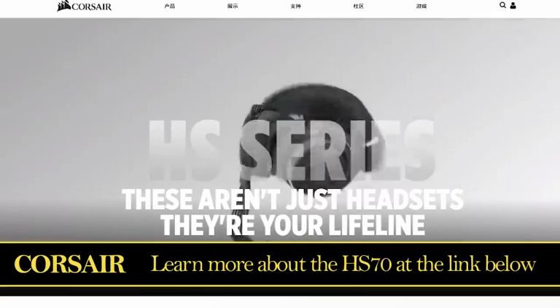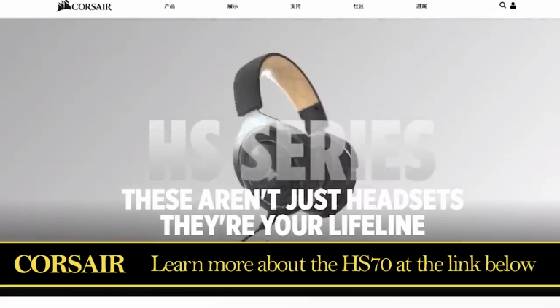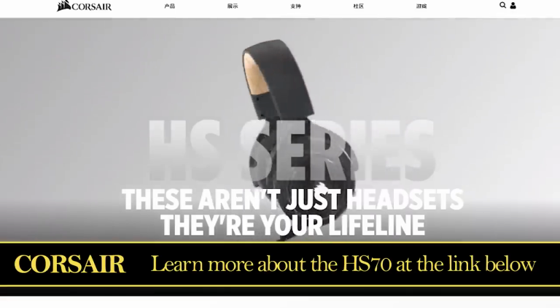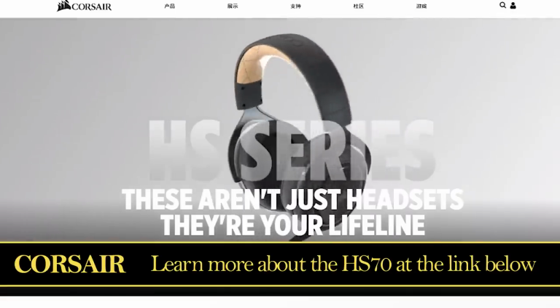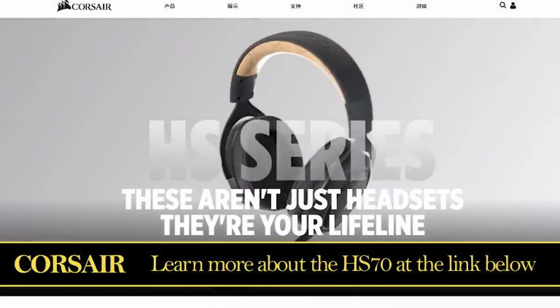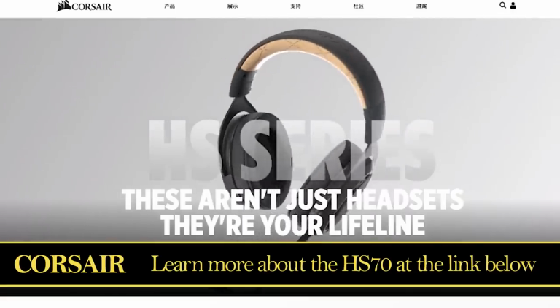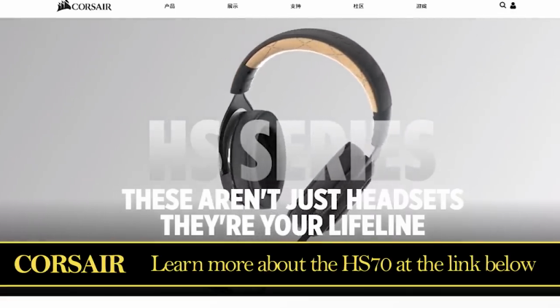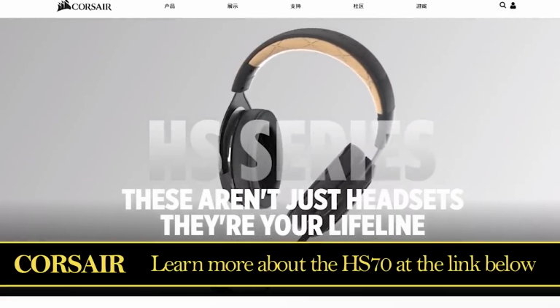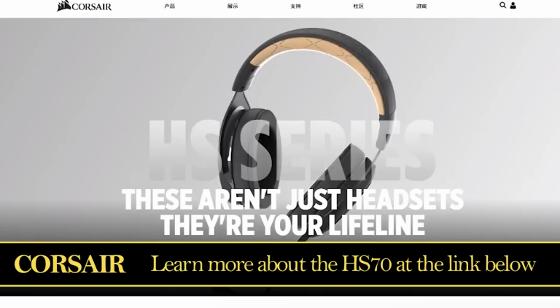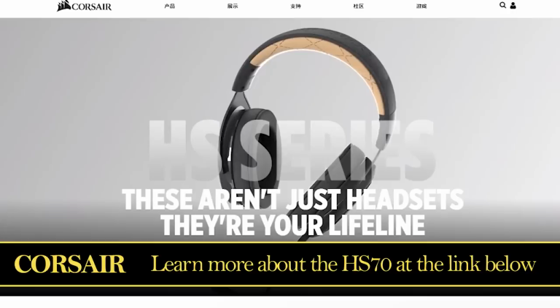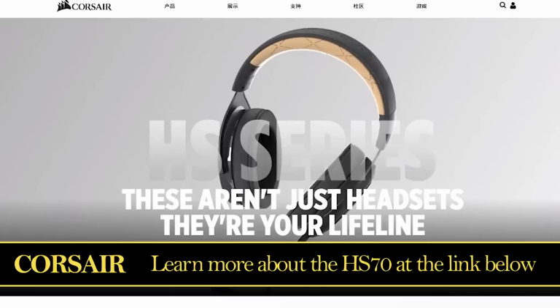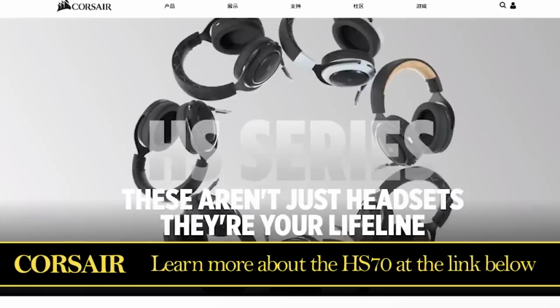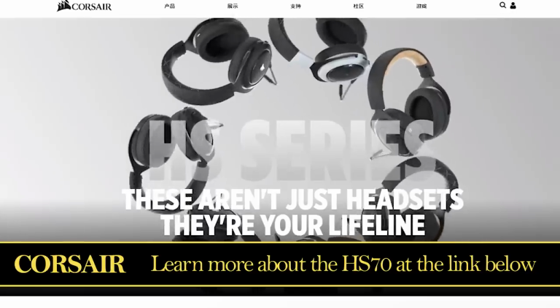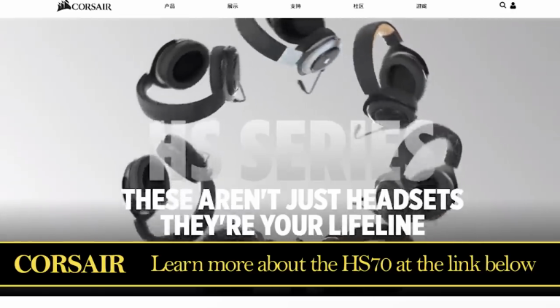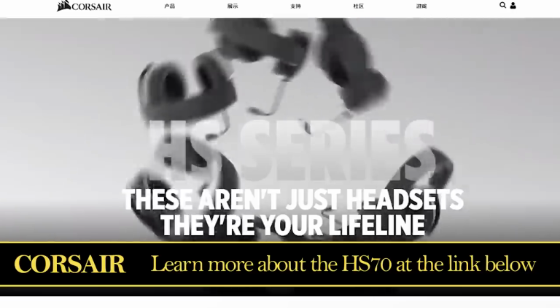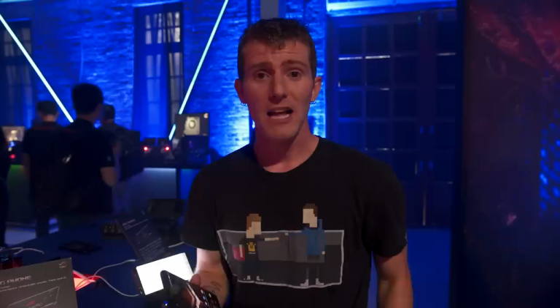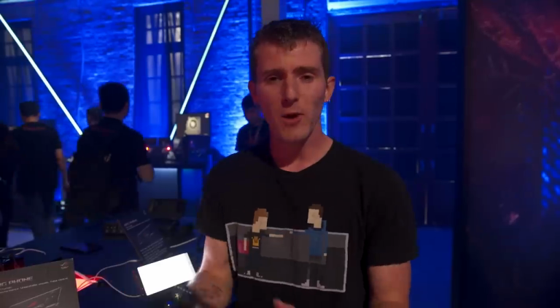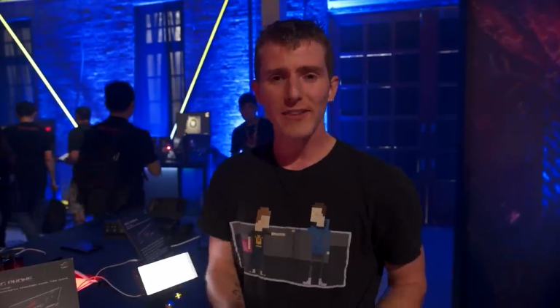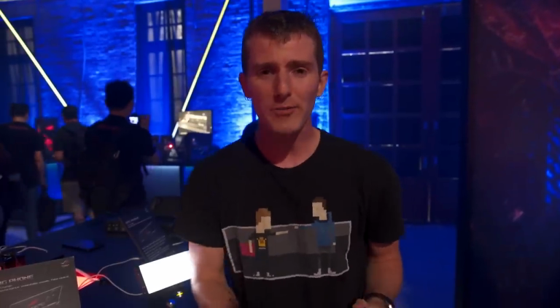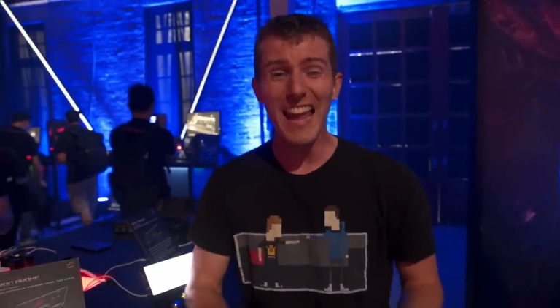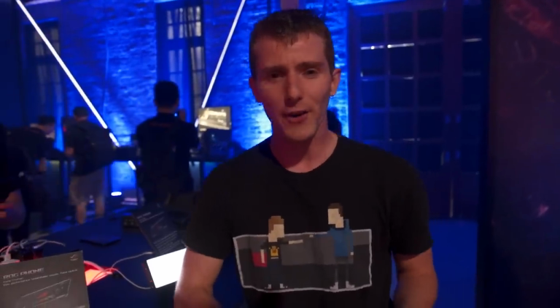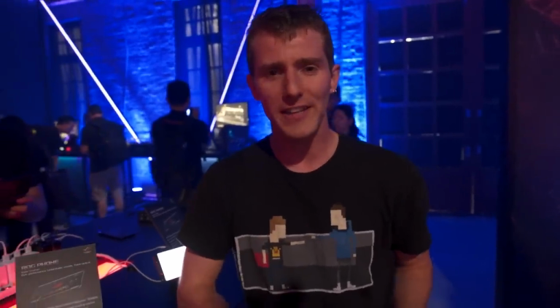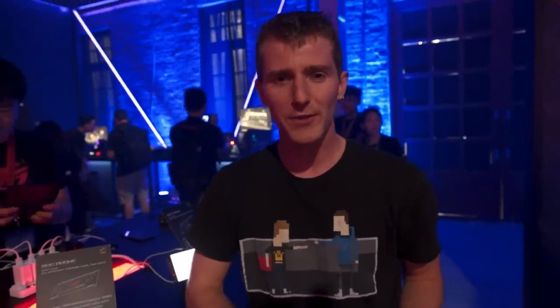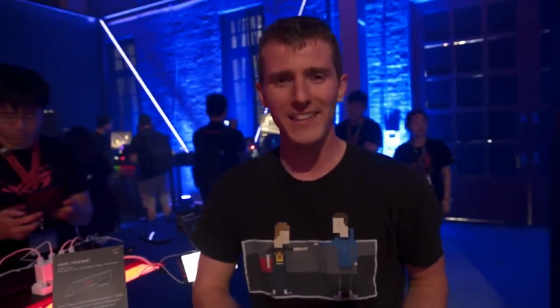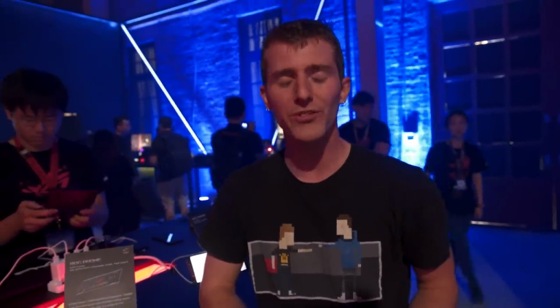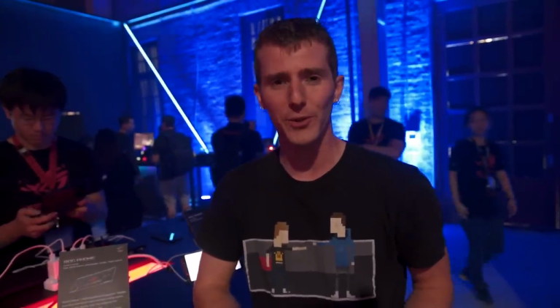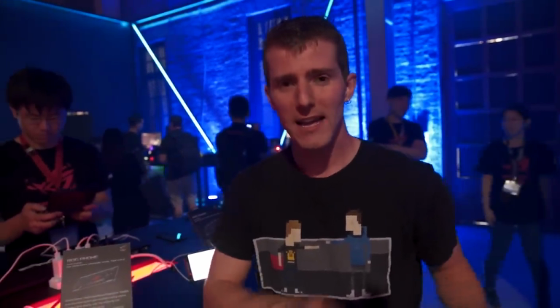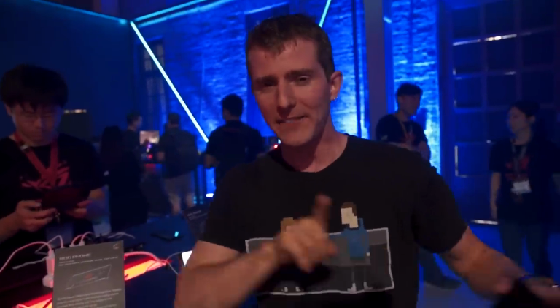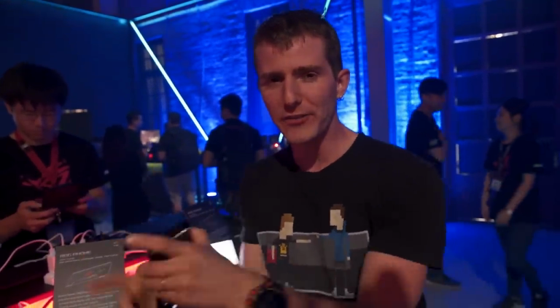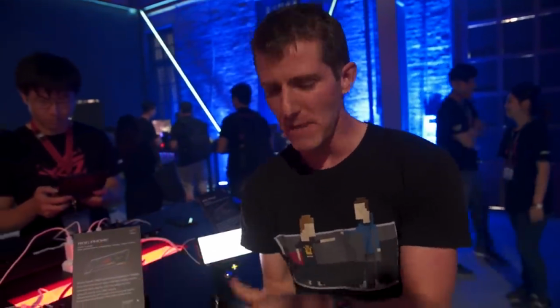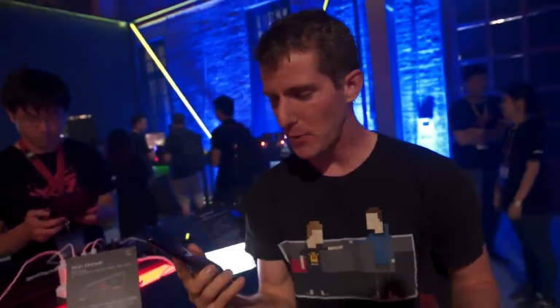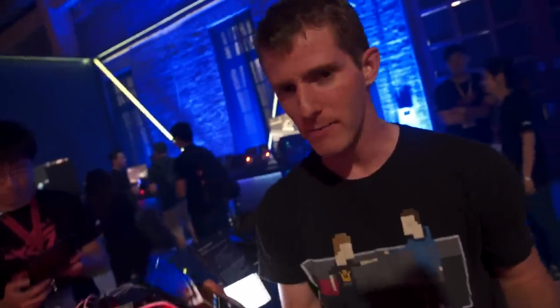It's got a wireless range of up to 40 feet with plush memory foam and adjustable ear cups. Check it out today at the link below. Thanks for watching — subscribe so you don't miss any of our content here at Computex 2018, and we'll see you at the next amazing product demo.